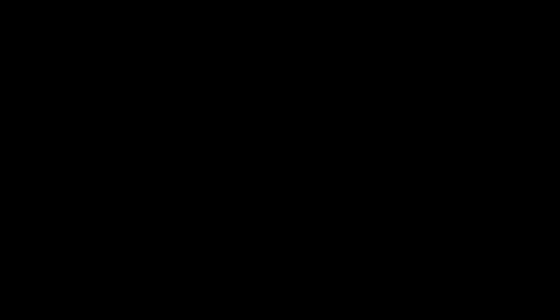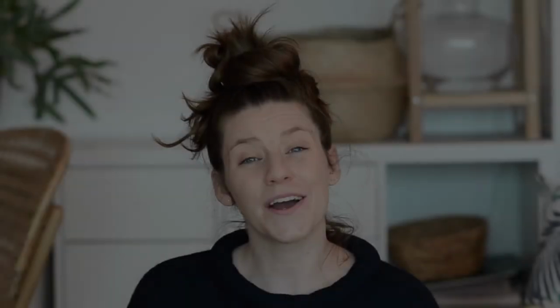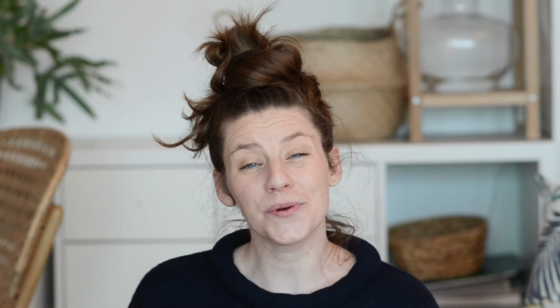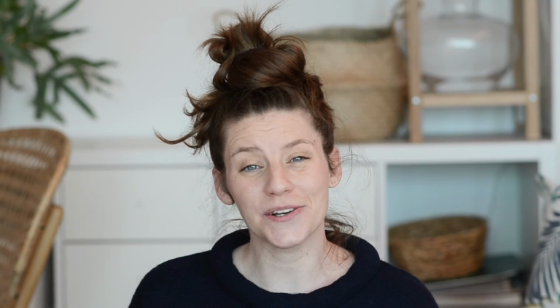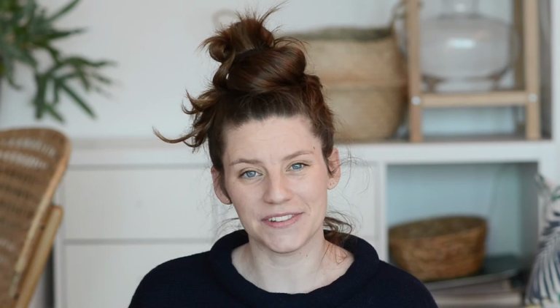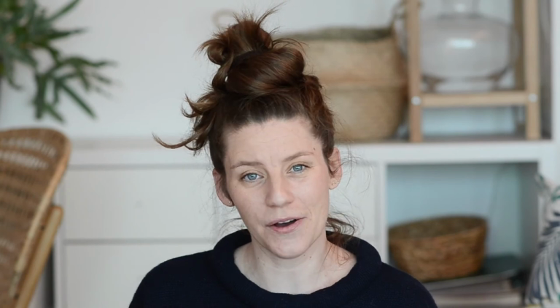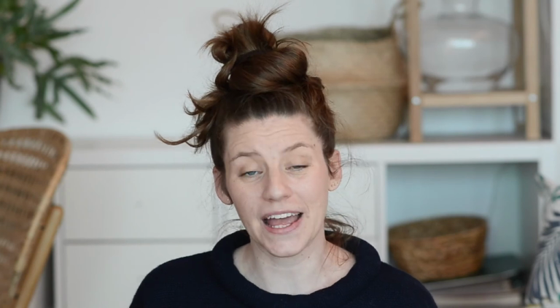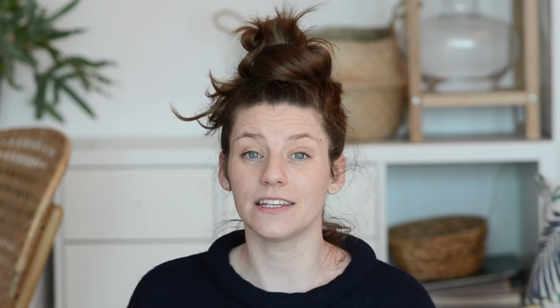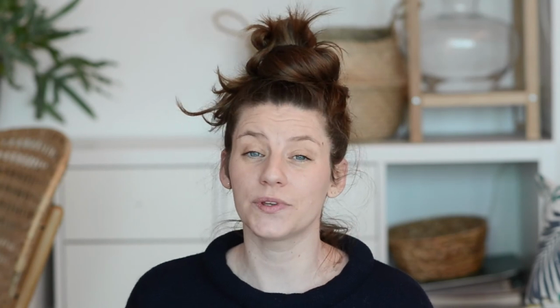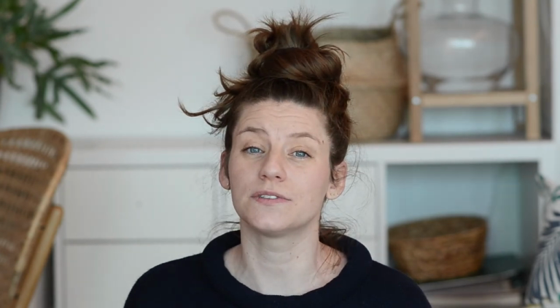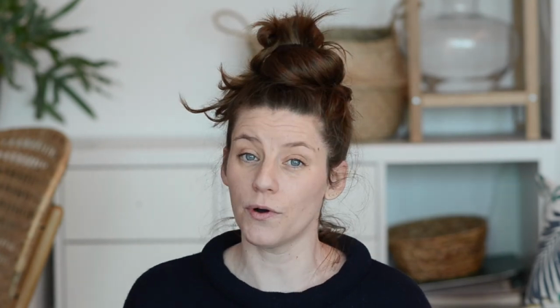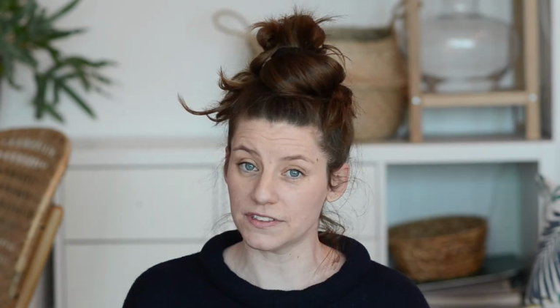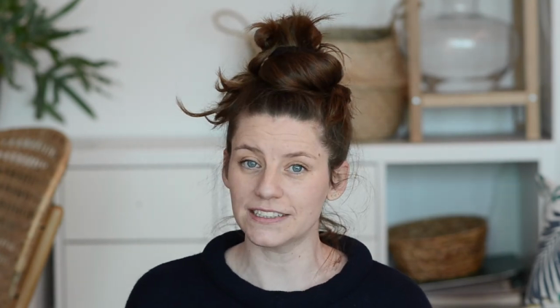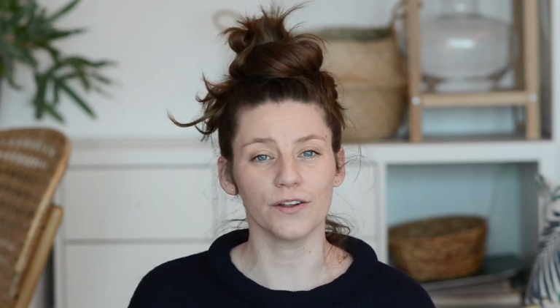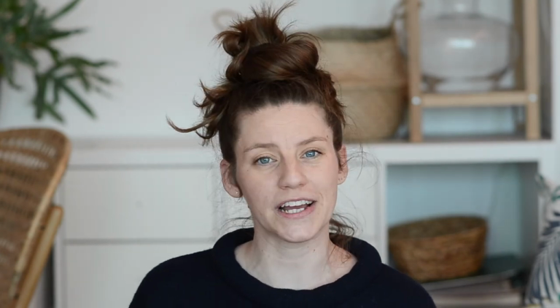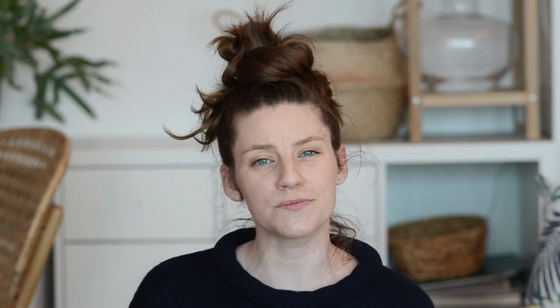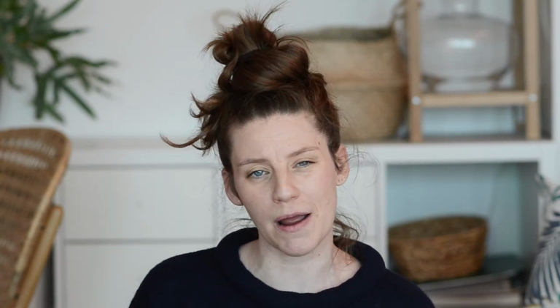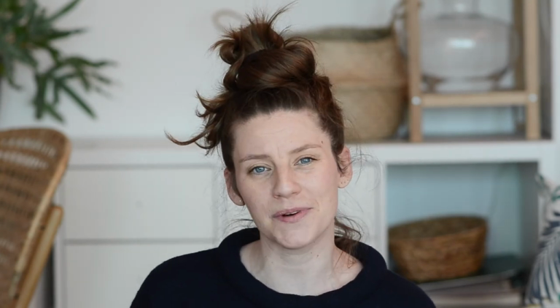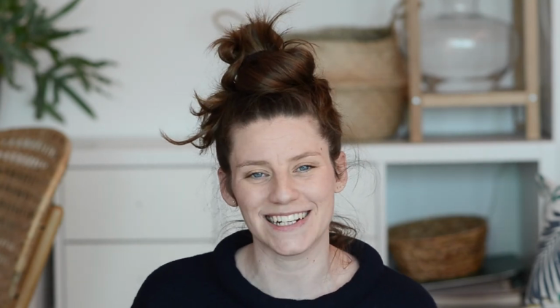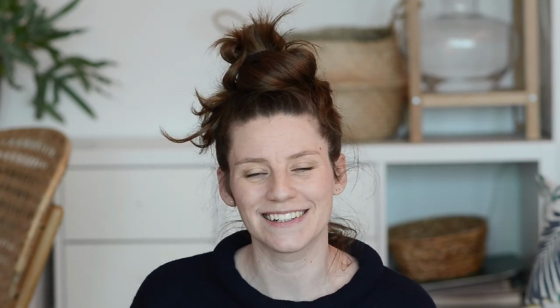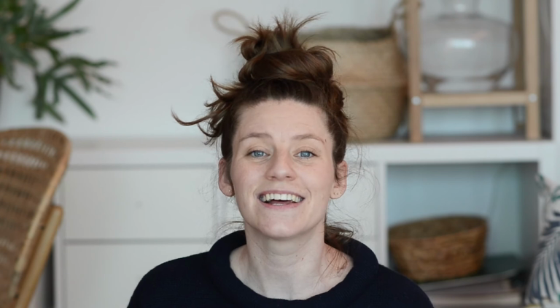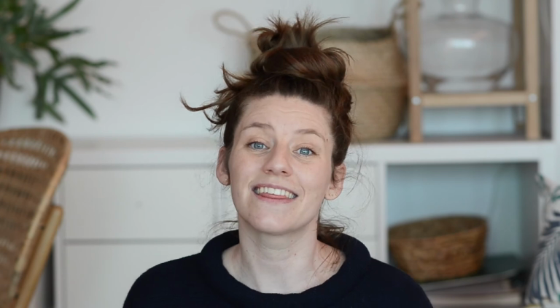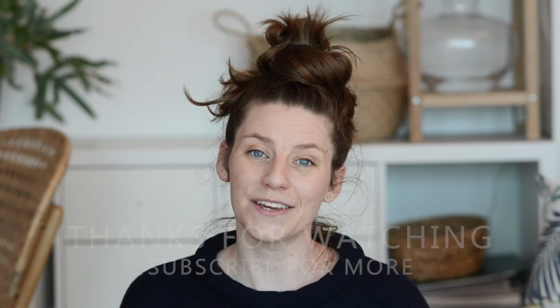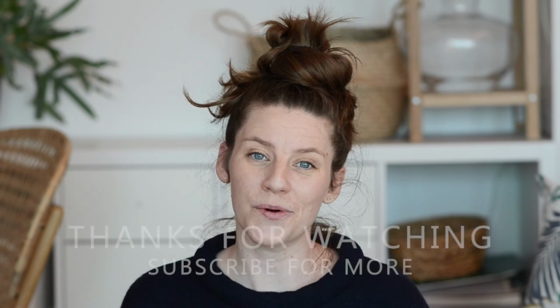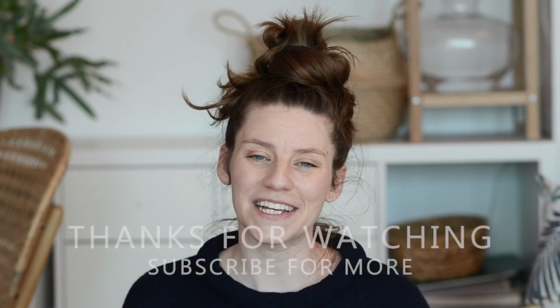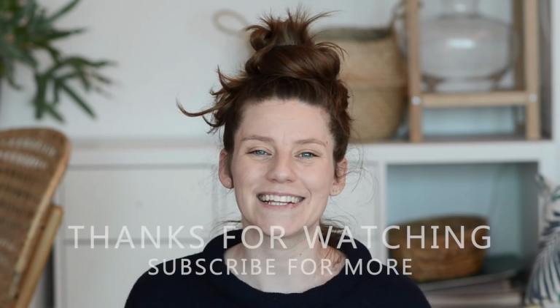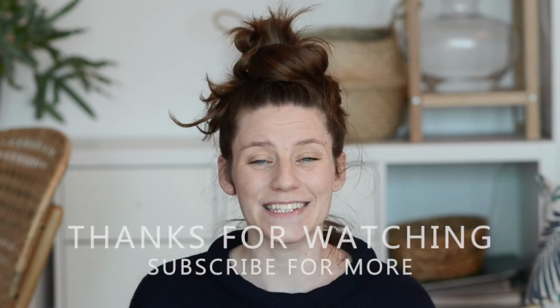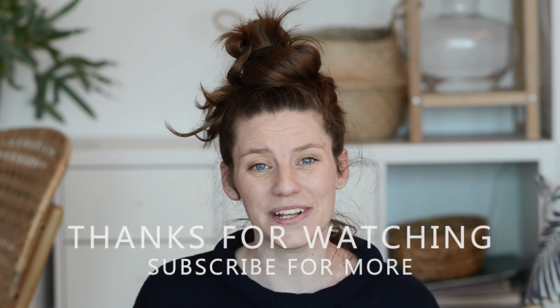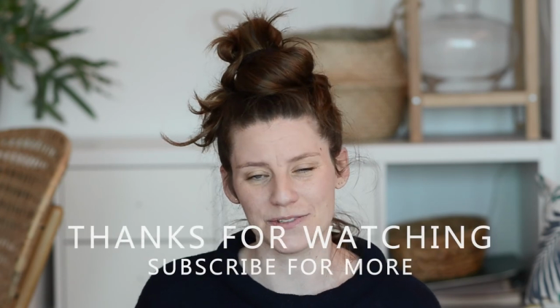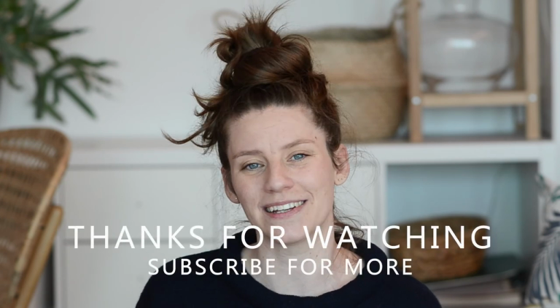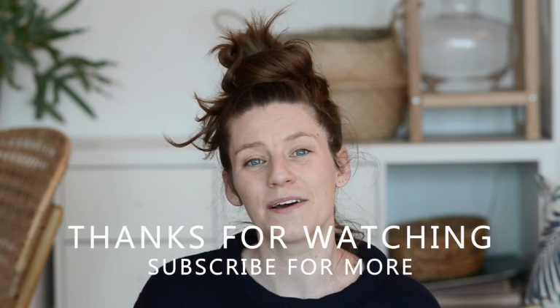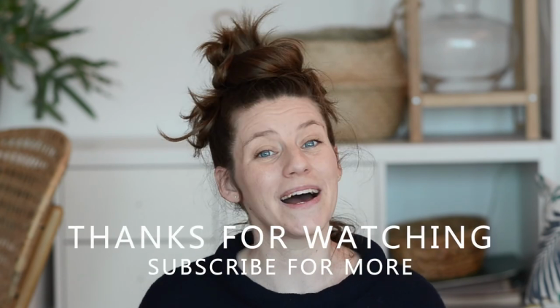I hope you enjoyed this video and if you would like to see more of these, don't forget to subscribe to my channel. Thank you for watching and see you in the next one. Bye!